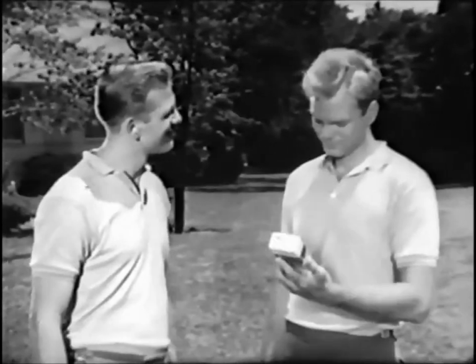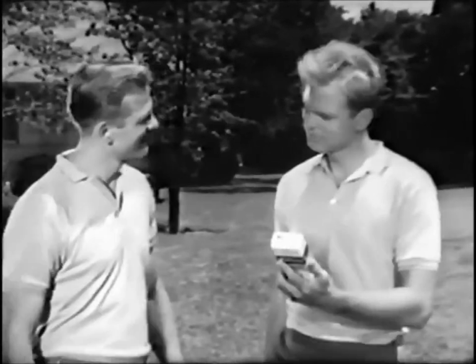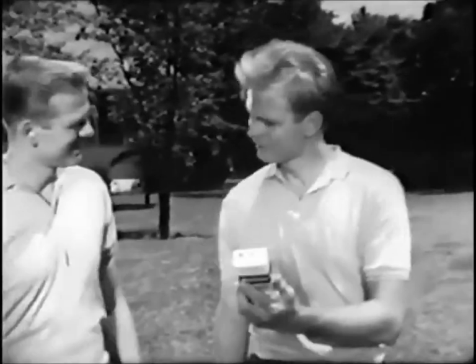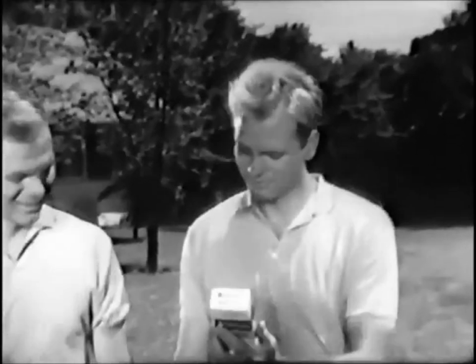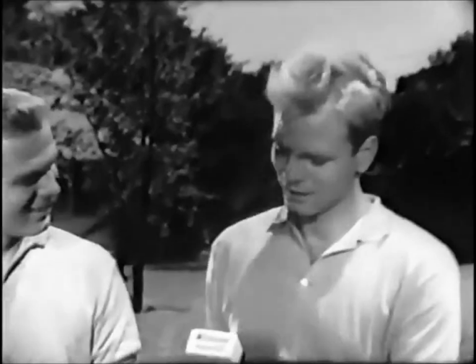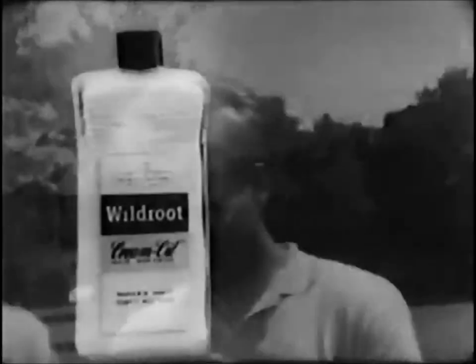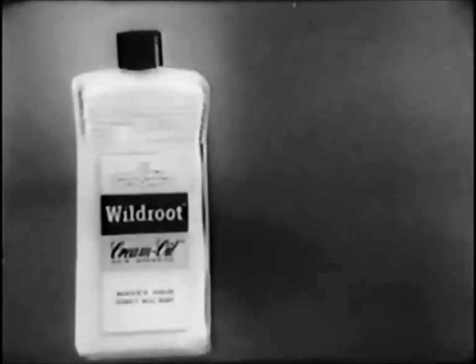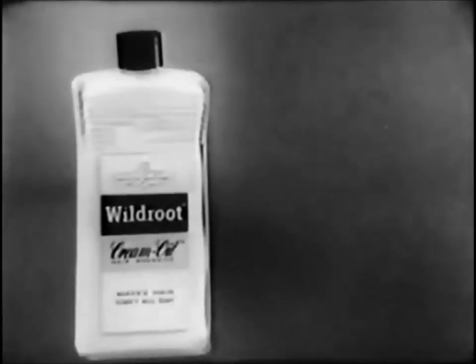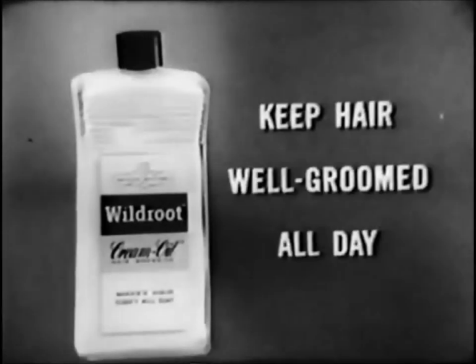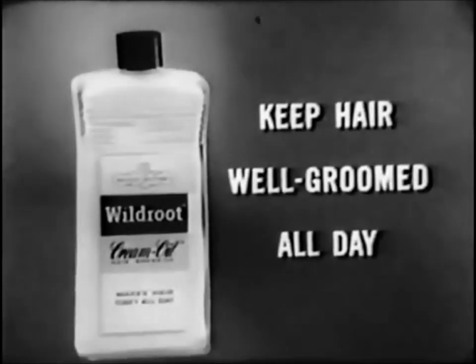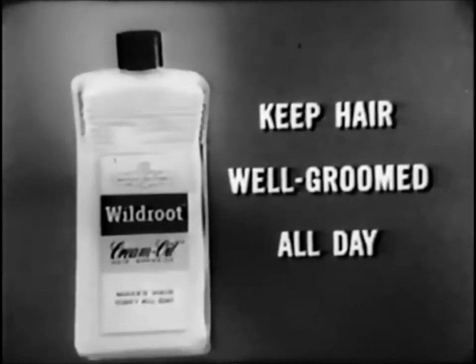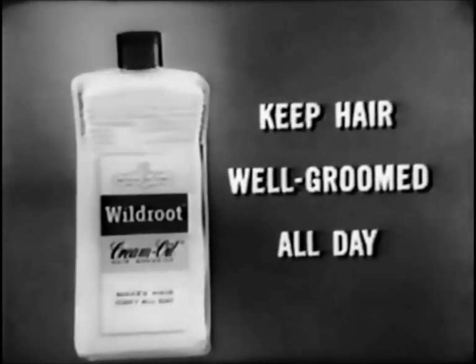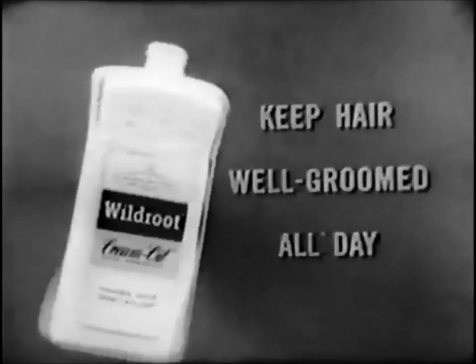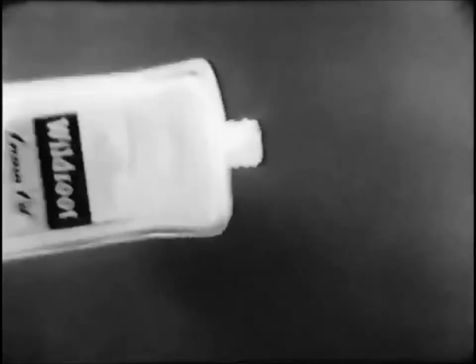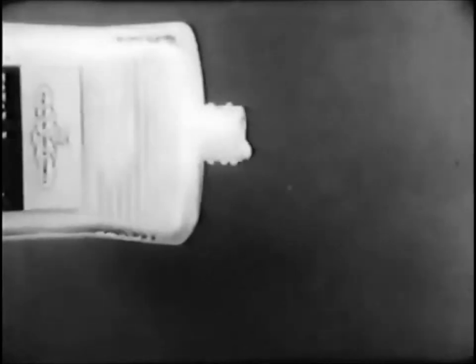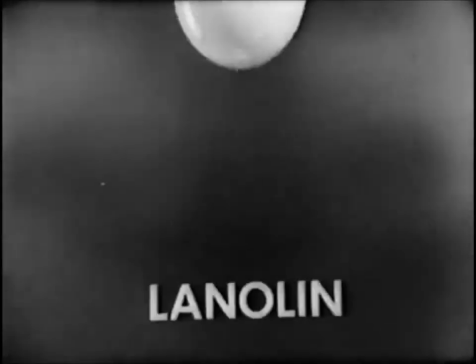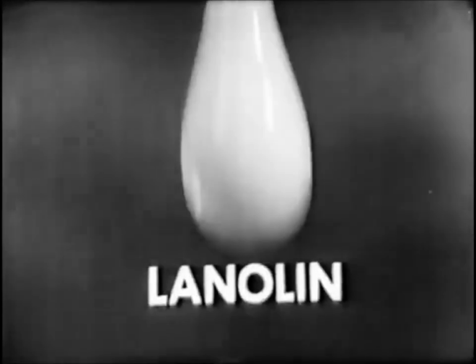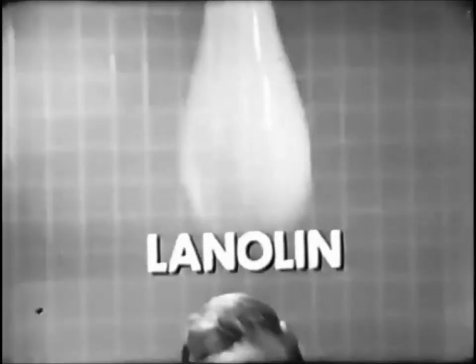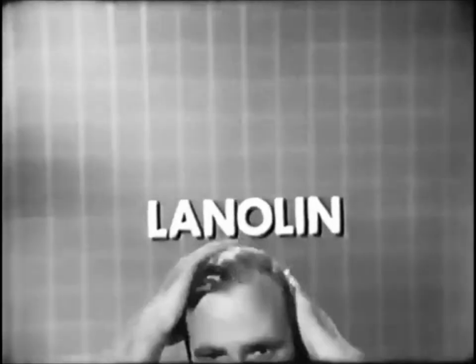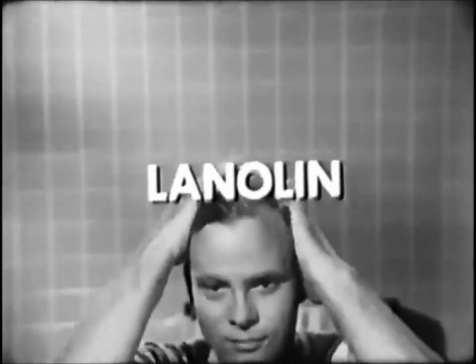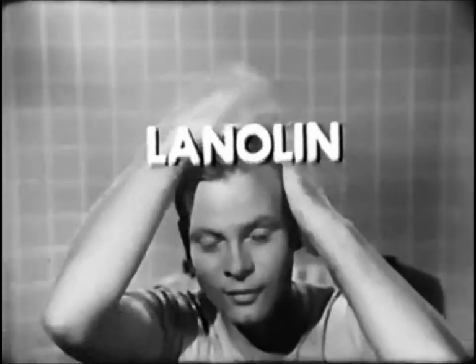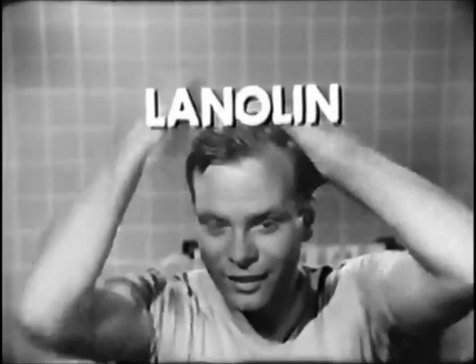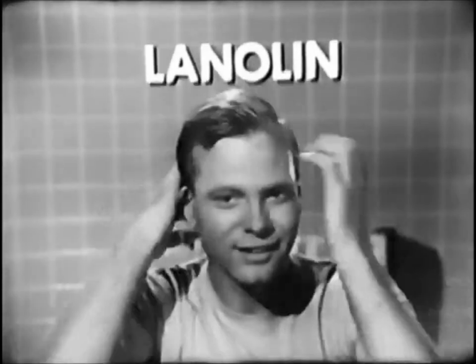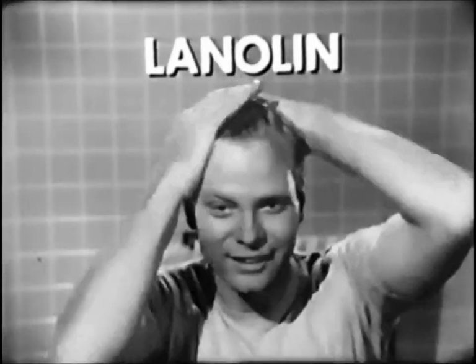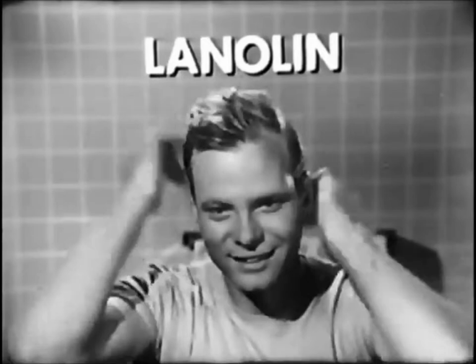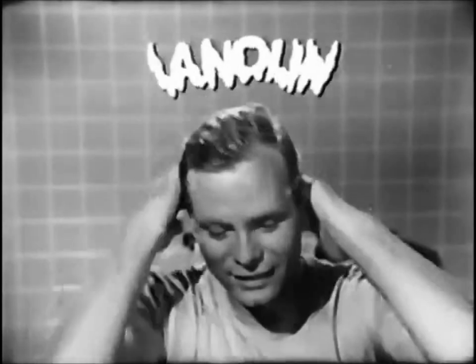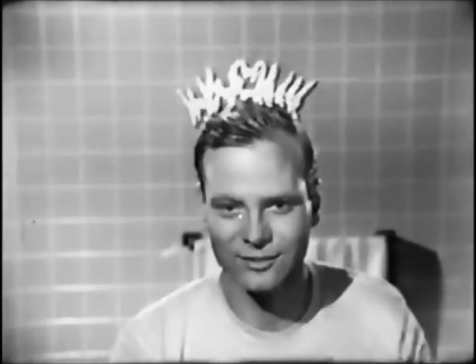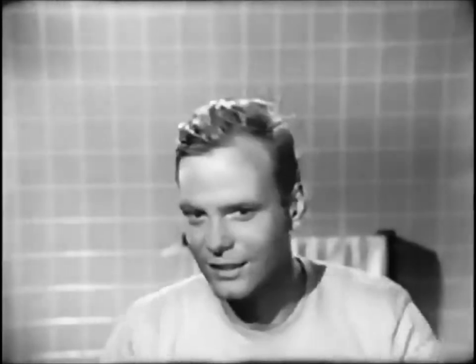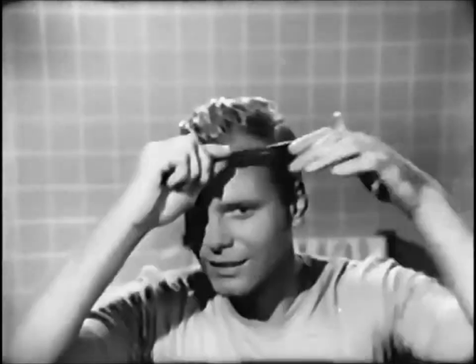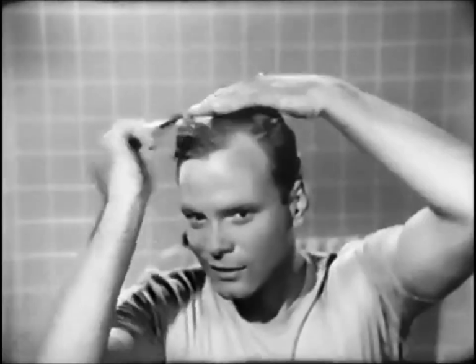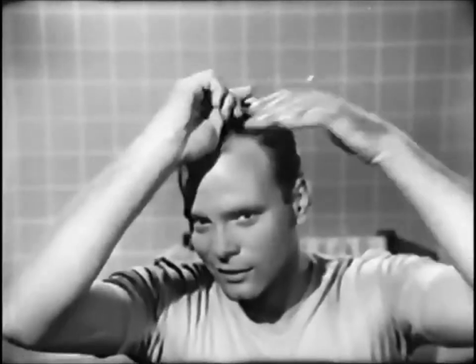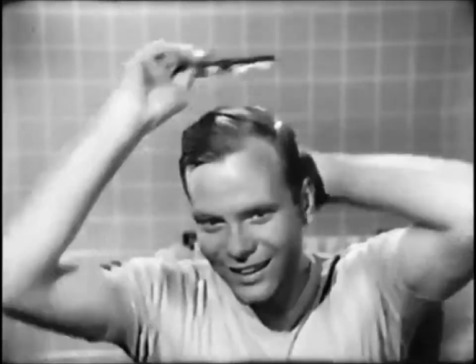Wild Root Cream Oil will fix that hair in a hurry. Wild Root's made with lanolin to keep hair well-groomed all day. And that lanolin in Wild Root is the closest thing to your own natural skin oils. That's why Wild Root blends so well with your hair to keep dryness out, keeps grooming in.